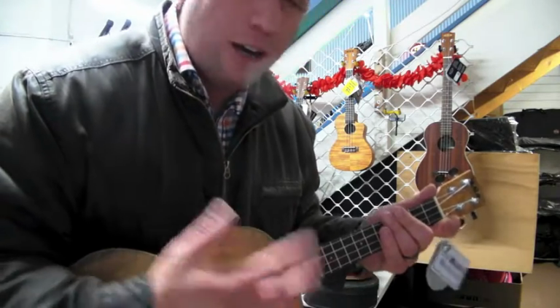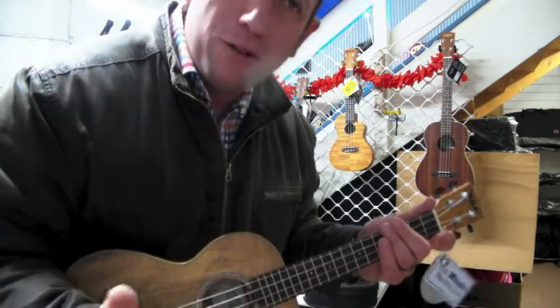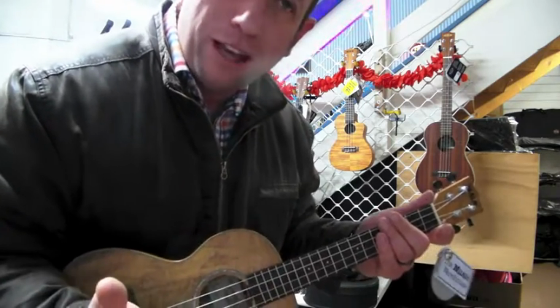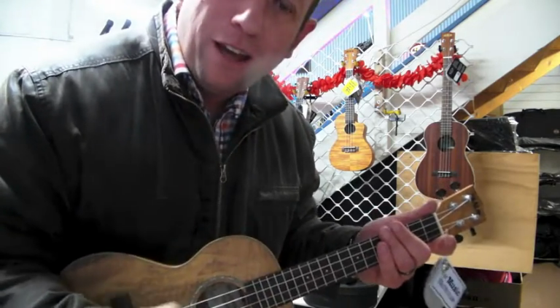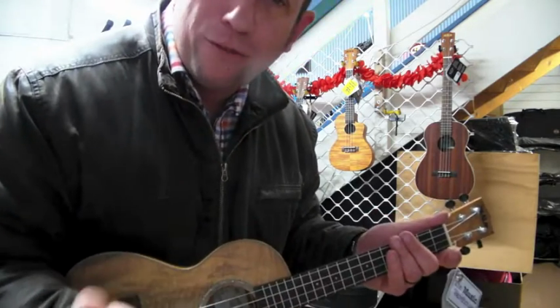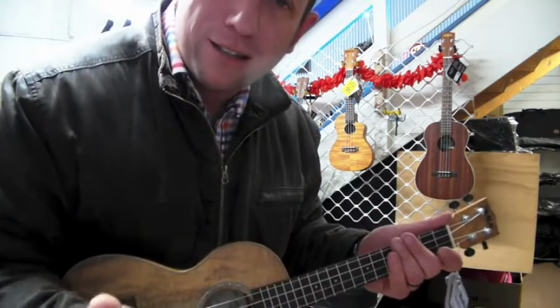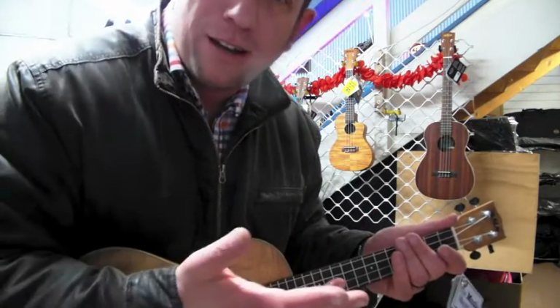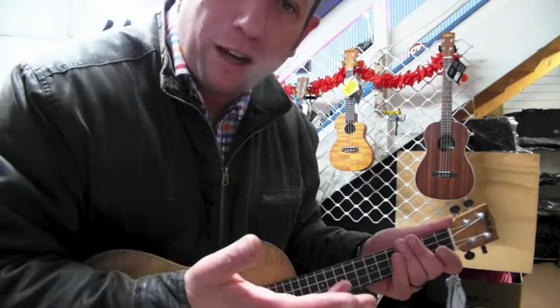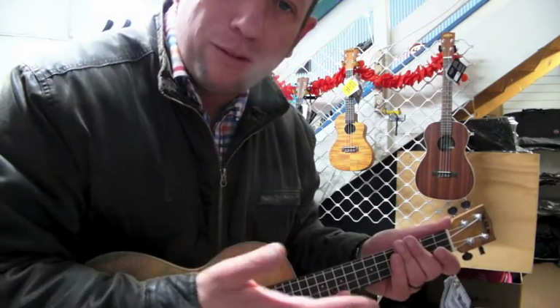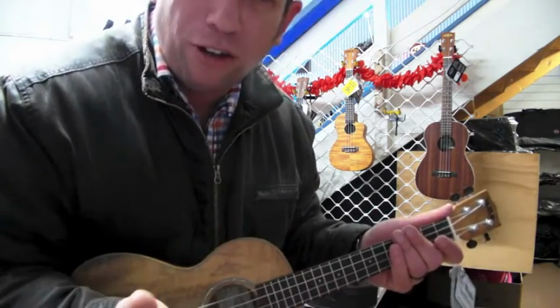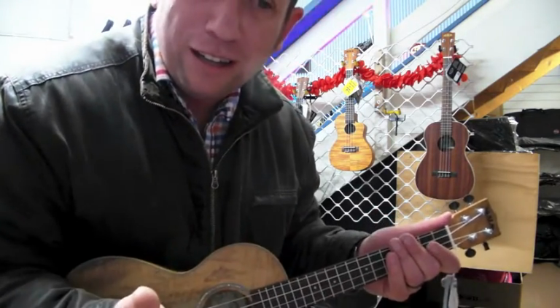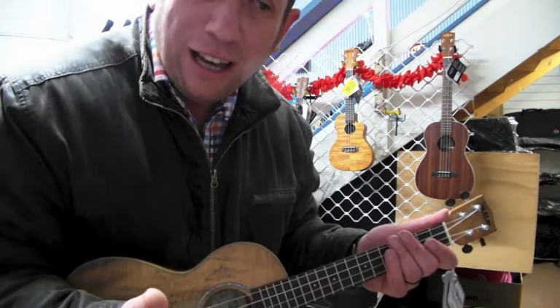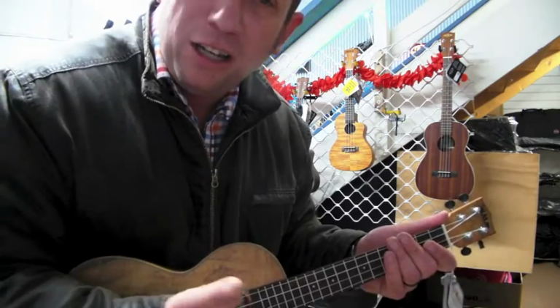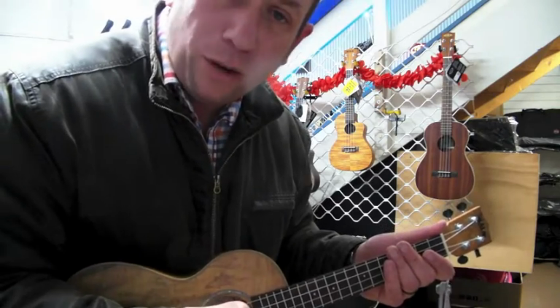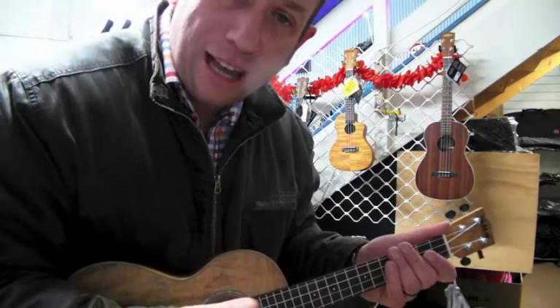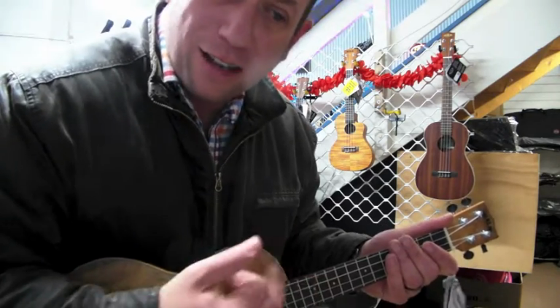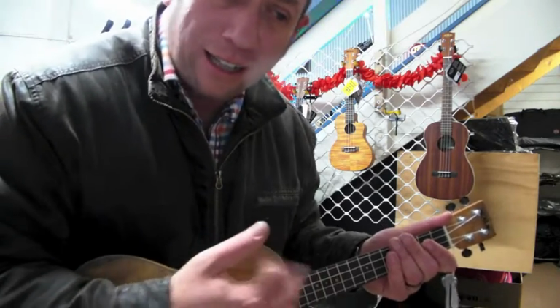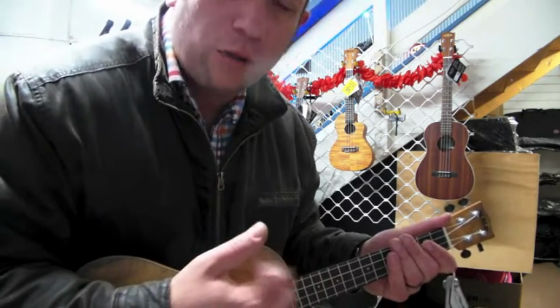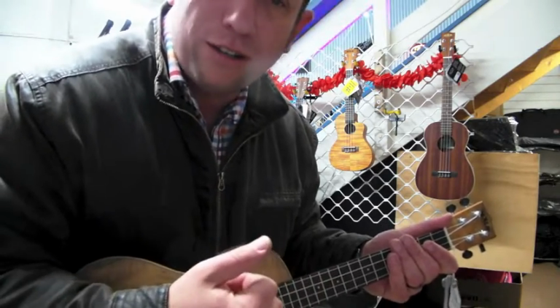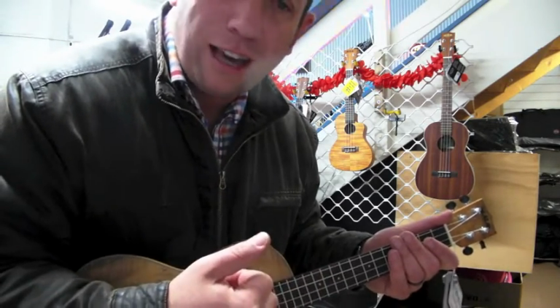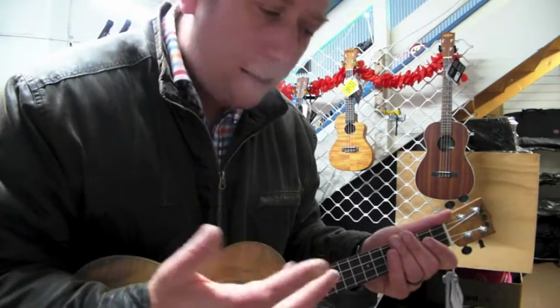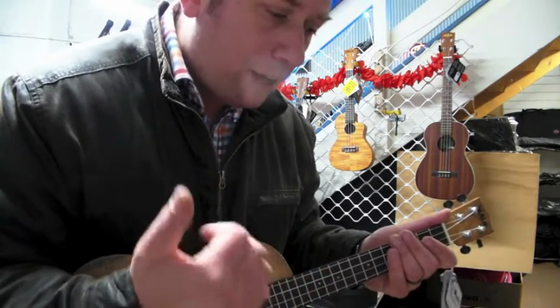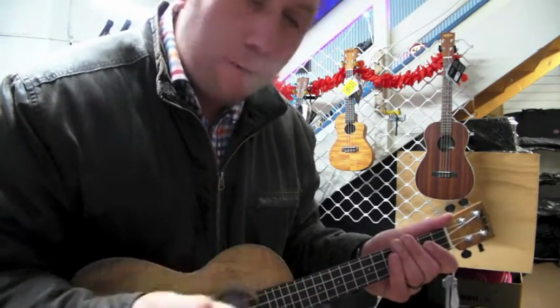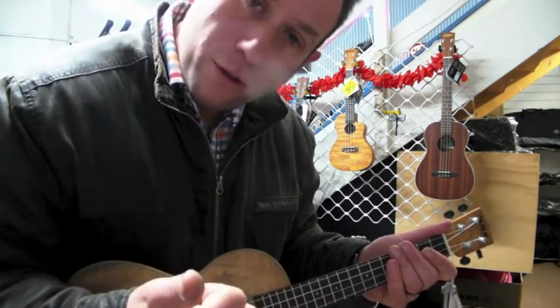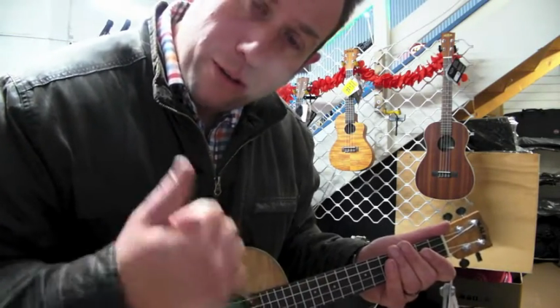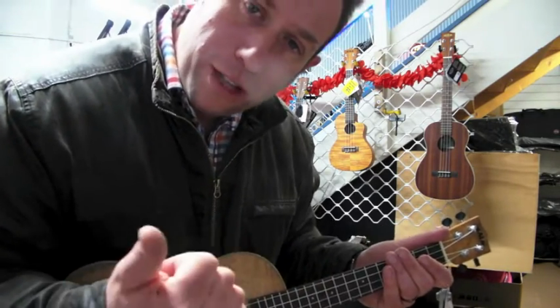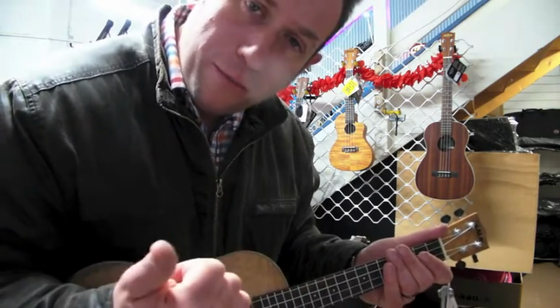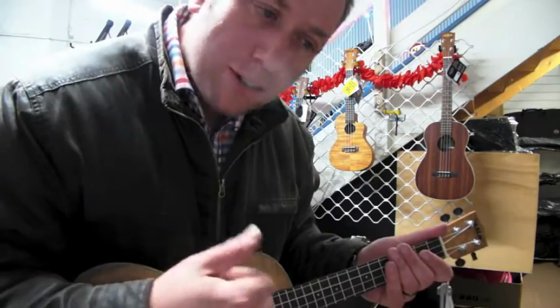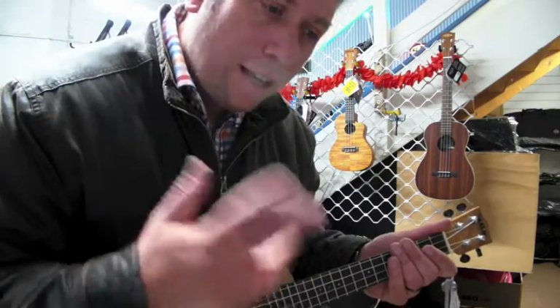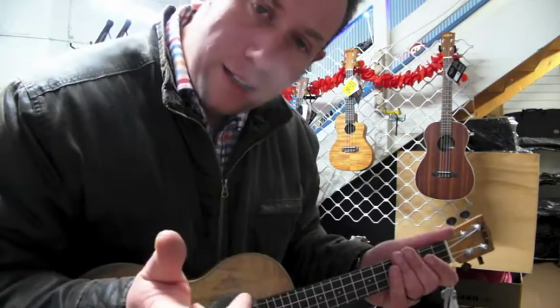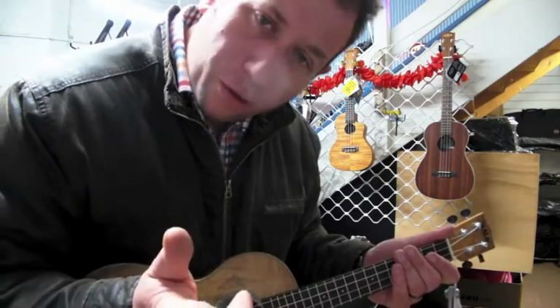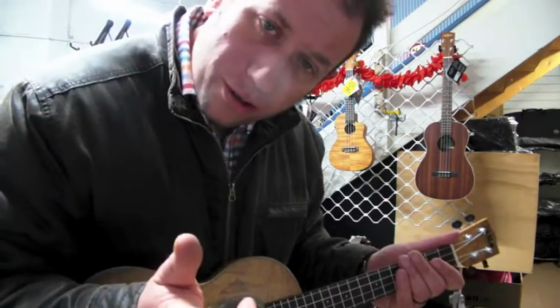Hope you enjoyed that. Over and out. Slip Sliding Away, Ring of Fire — any tune you want to add that sliding chord in to, you can. I hope you enjoyed that. We look forward to hearing from you soon. Justin here, Lord of the Strings.